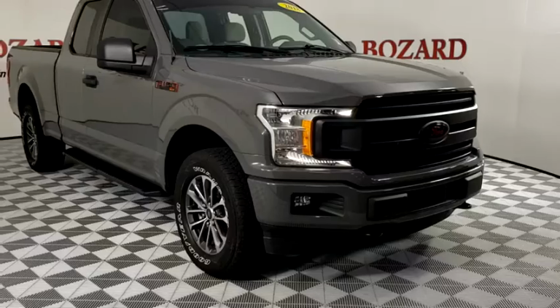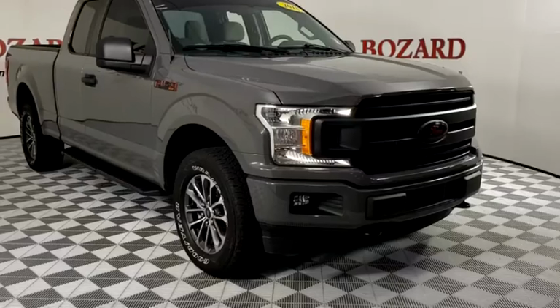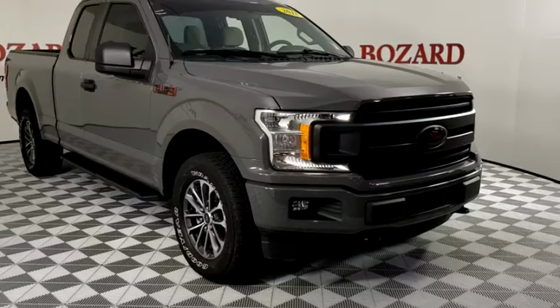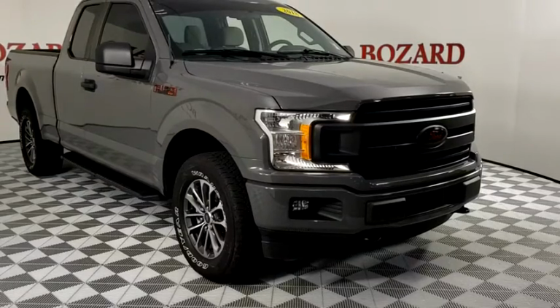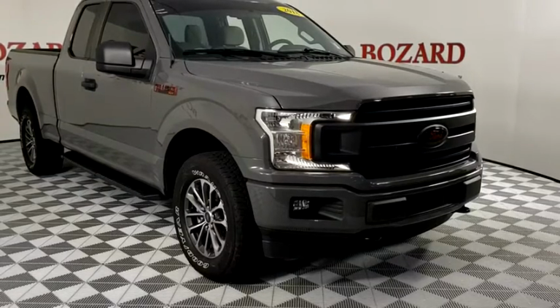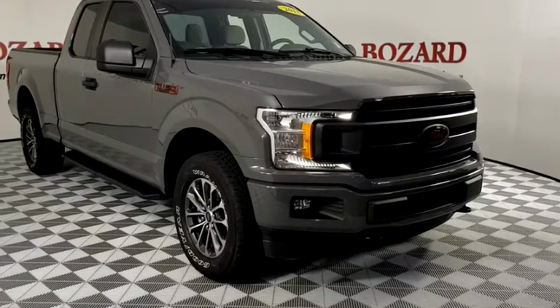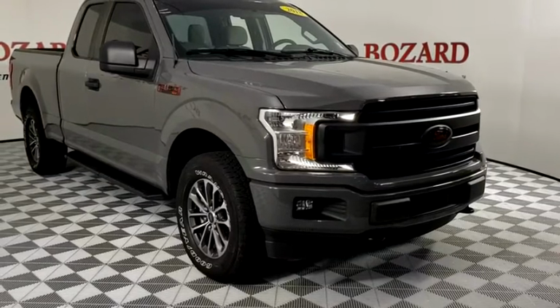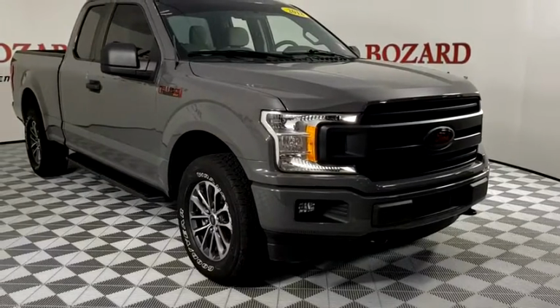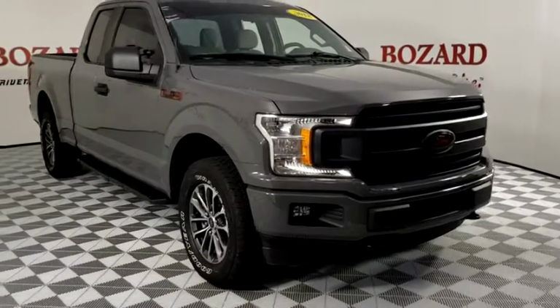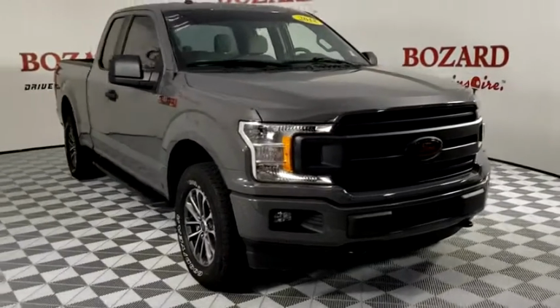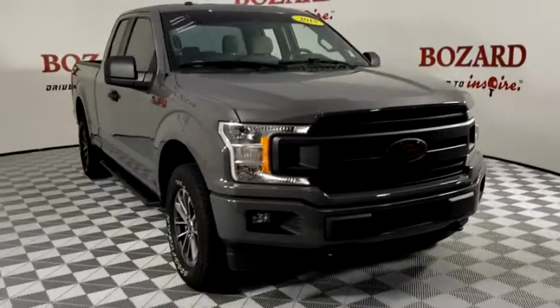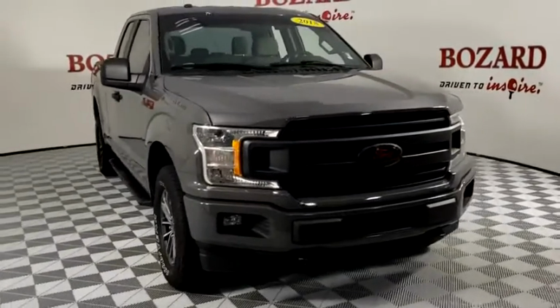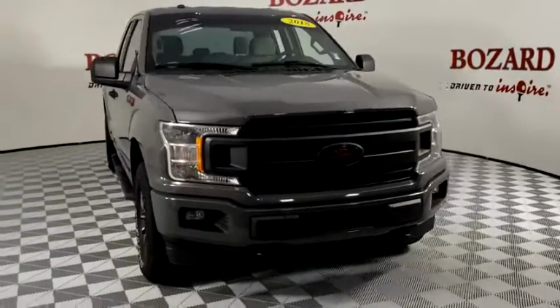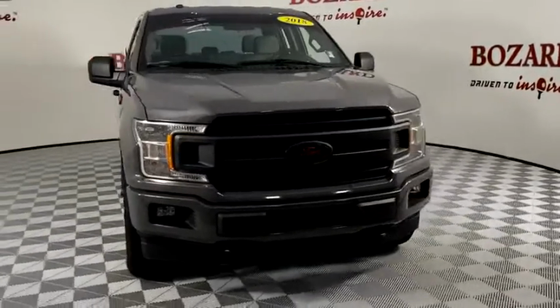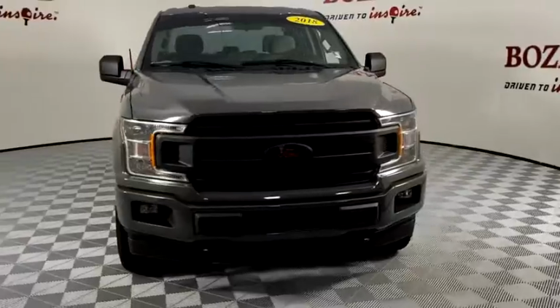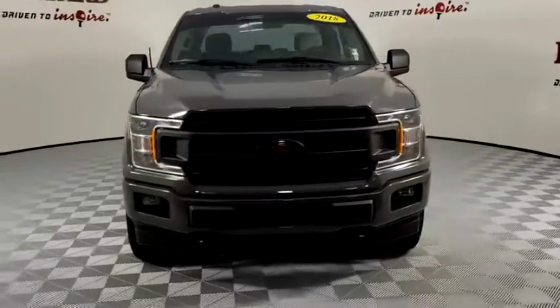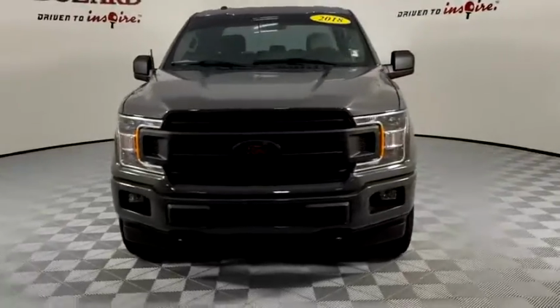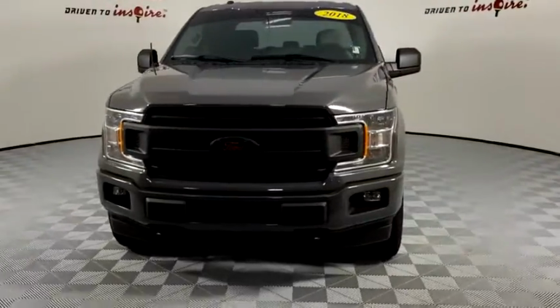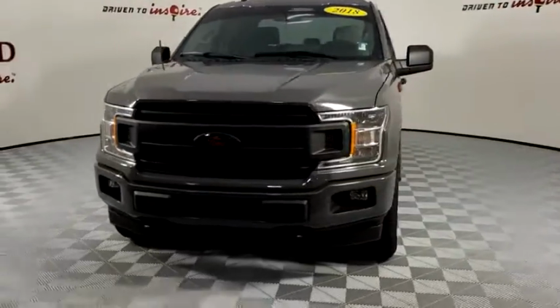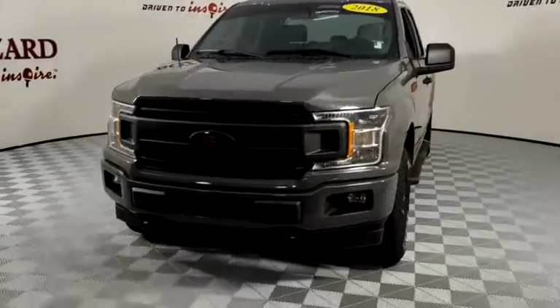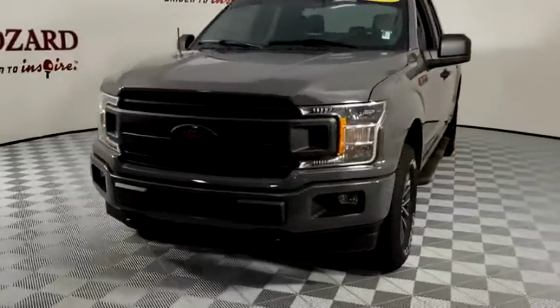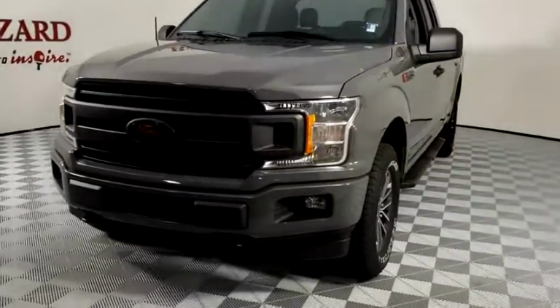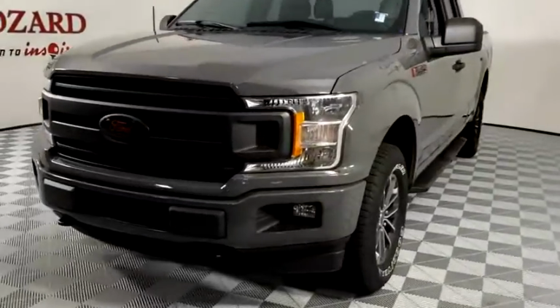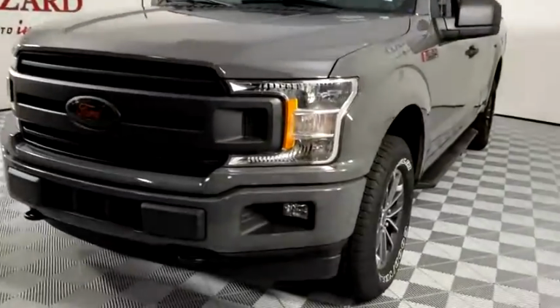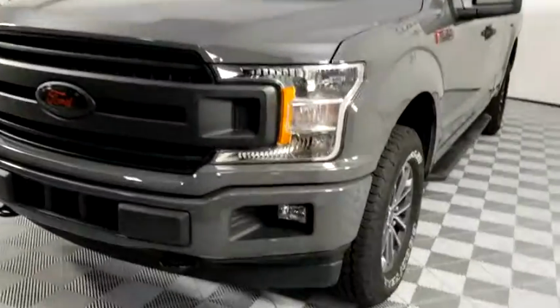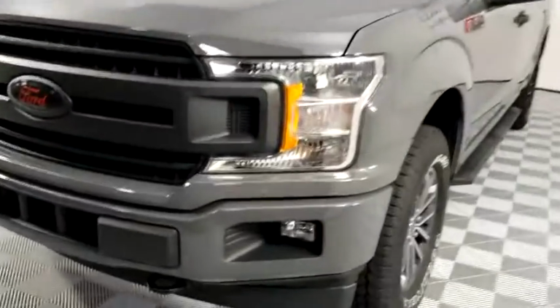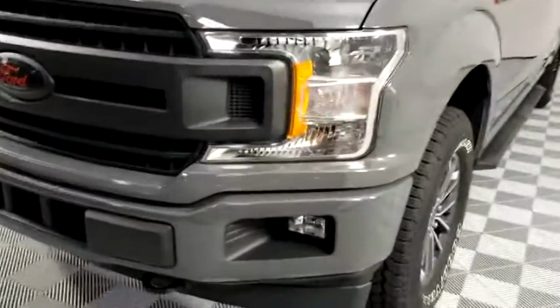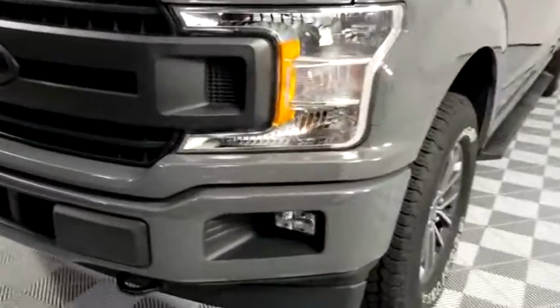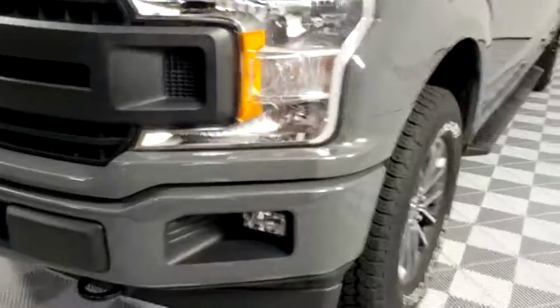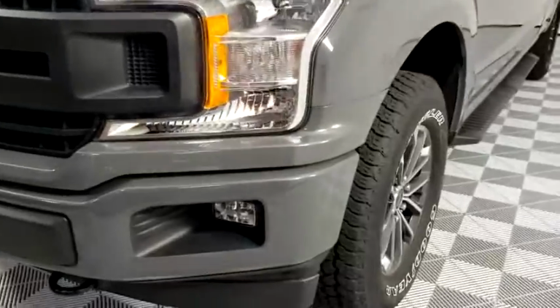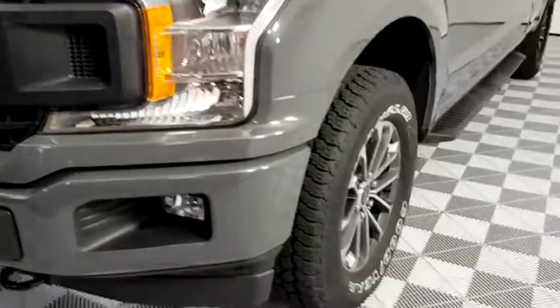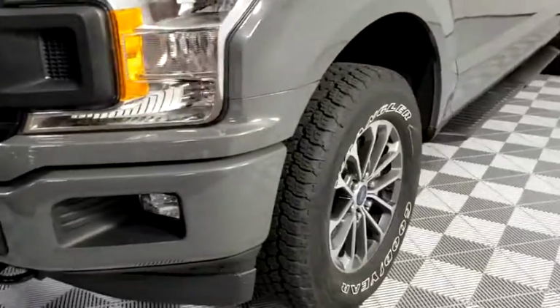Looking for the right vehicle? Check out the 2018 Ford F-150. A Ford F-150 knows how to handle any situation. It's built to follow orders. No whining.